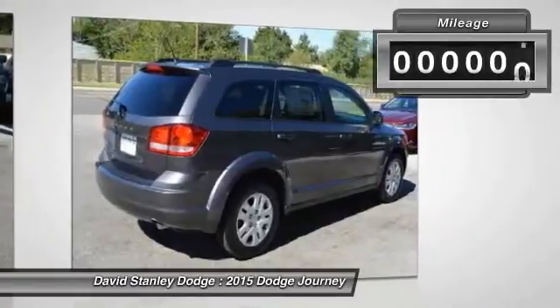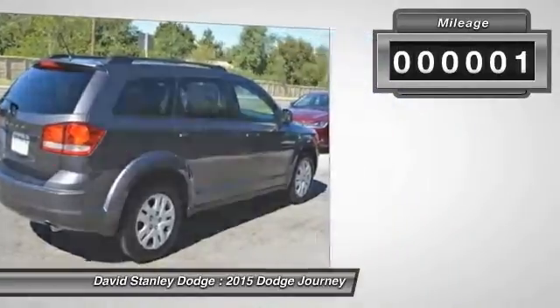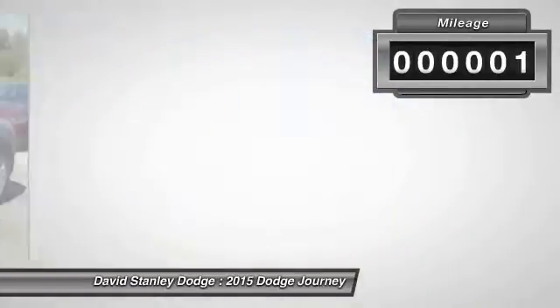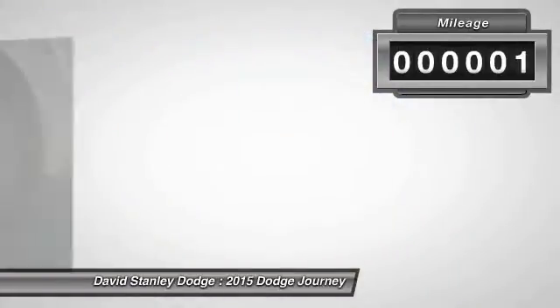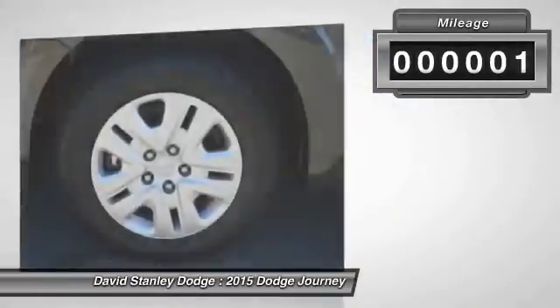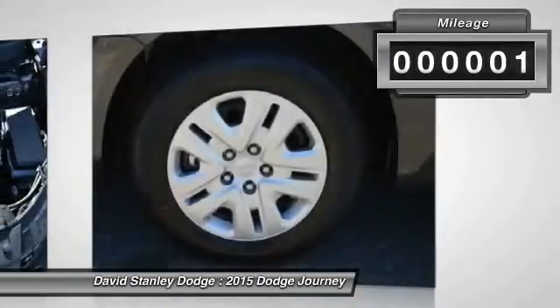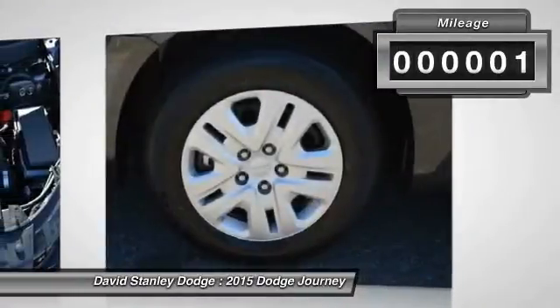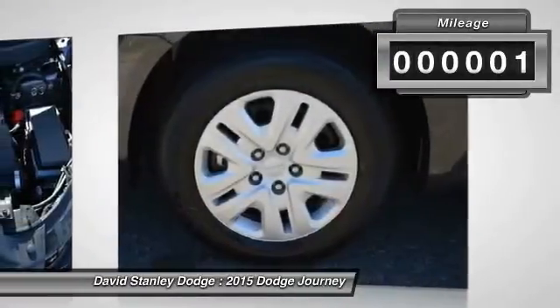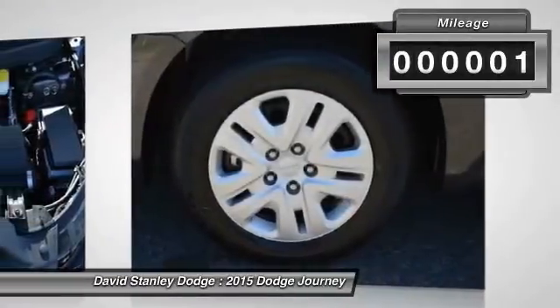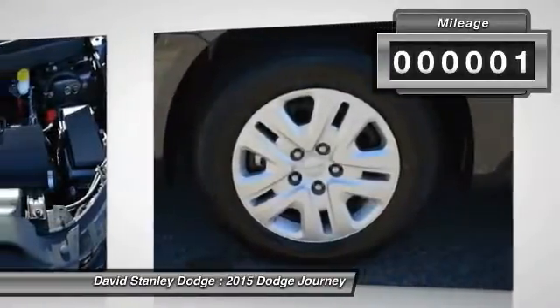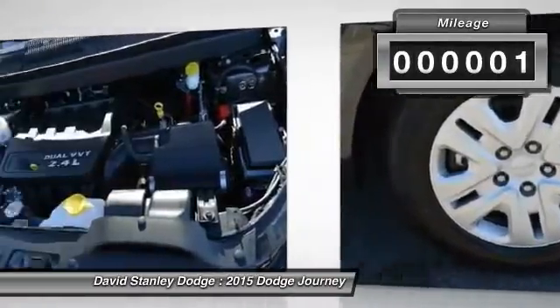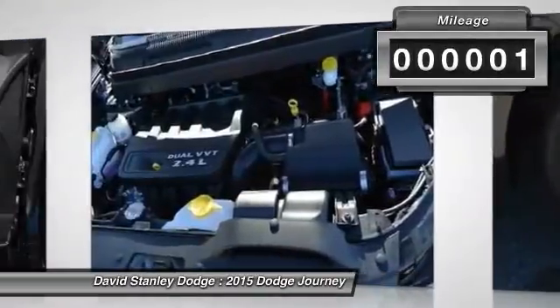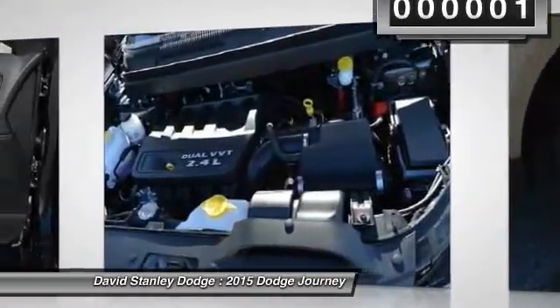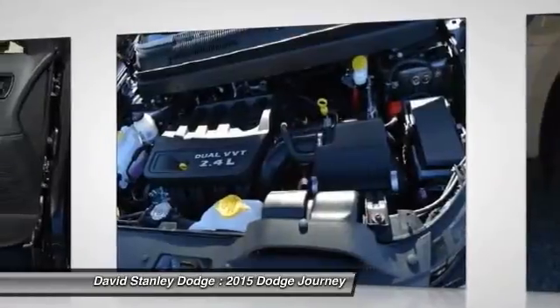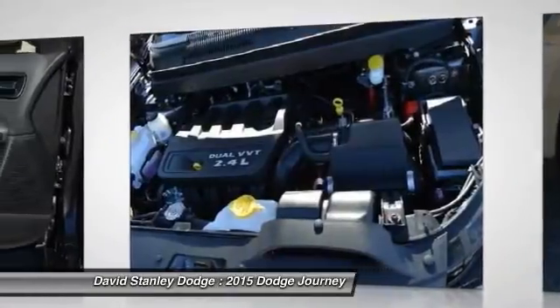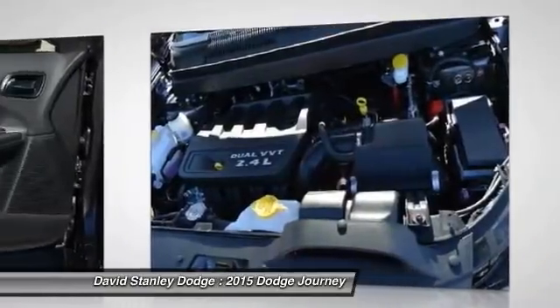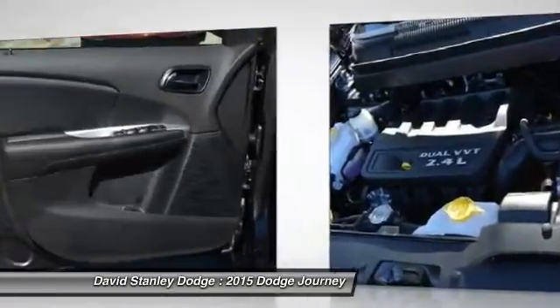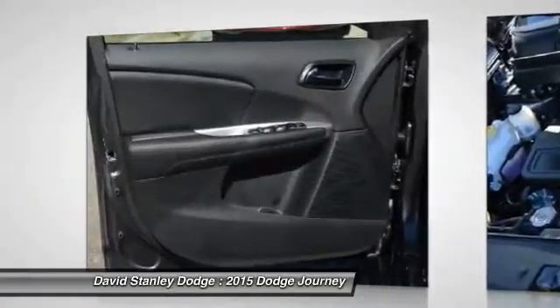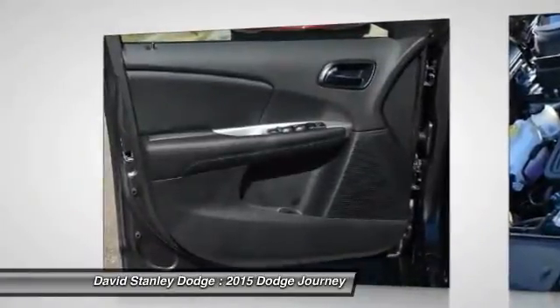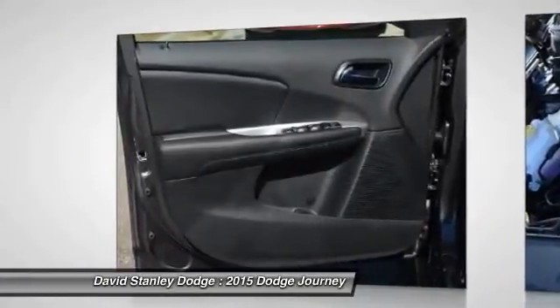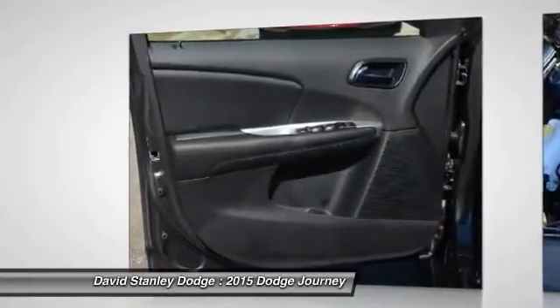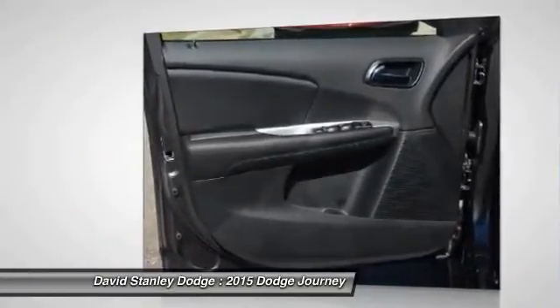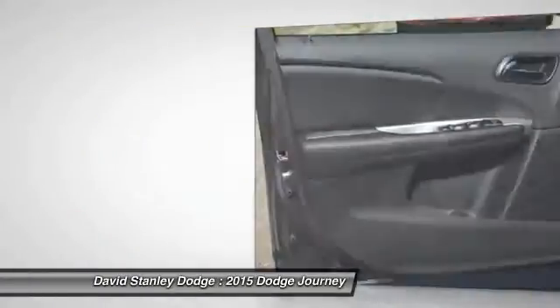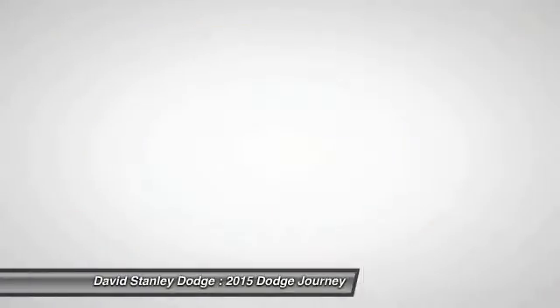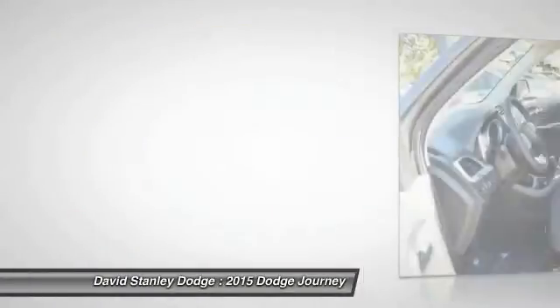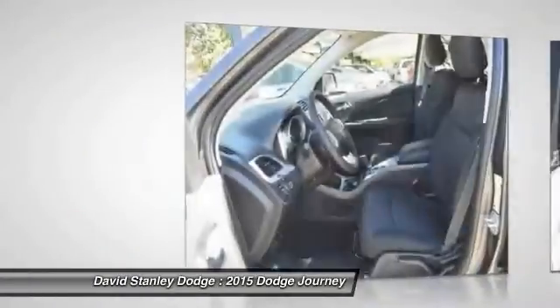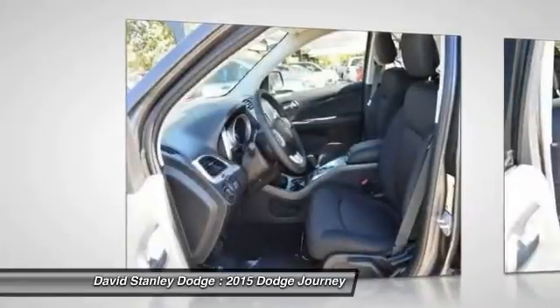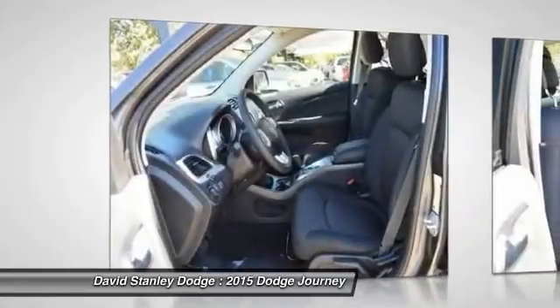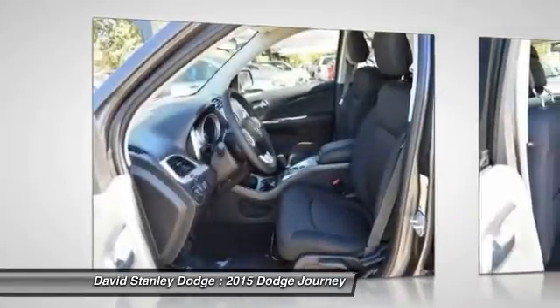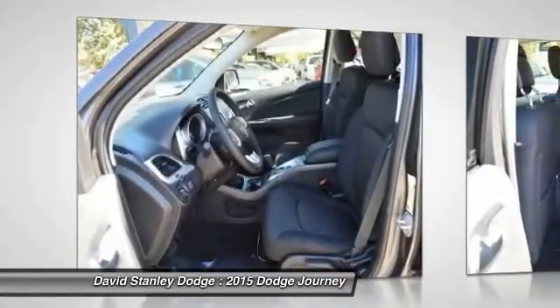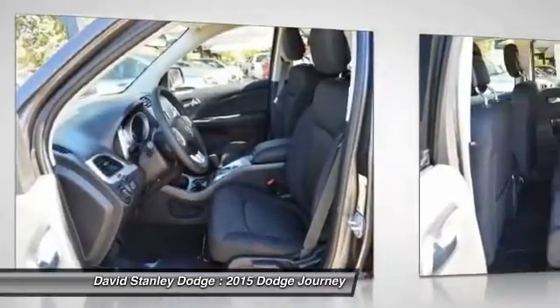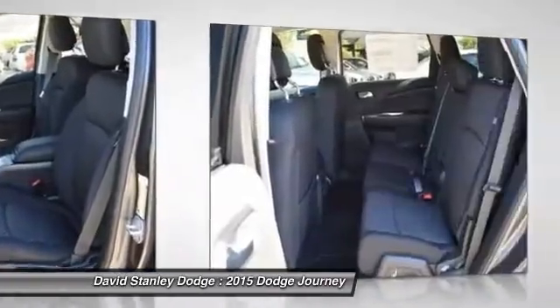This vehicle has less than 100 miles. Here are some of this vehicle's great options: traction control, dual airbags, power steering, front air conditioning, four-wheel disc brakes.